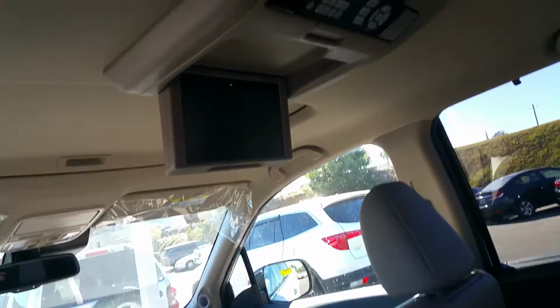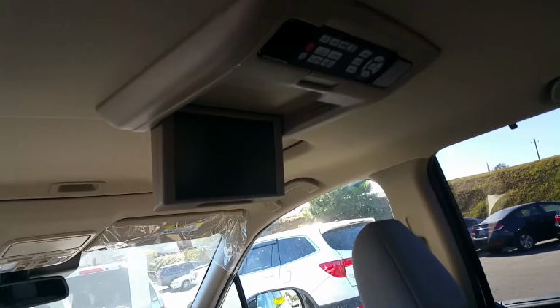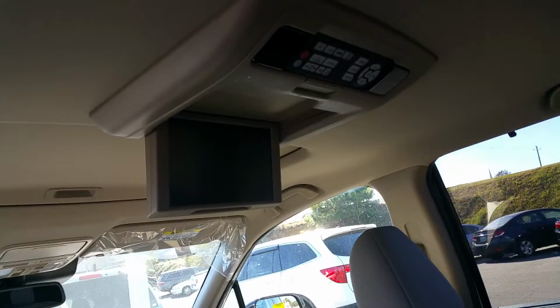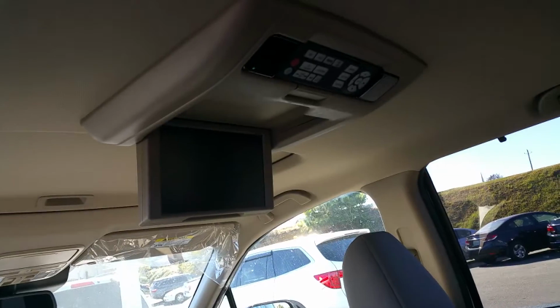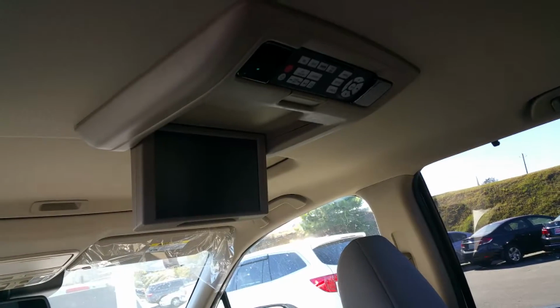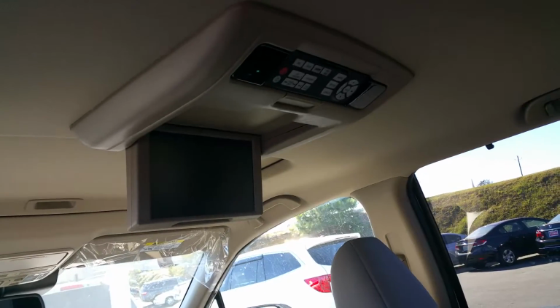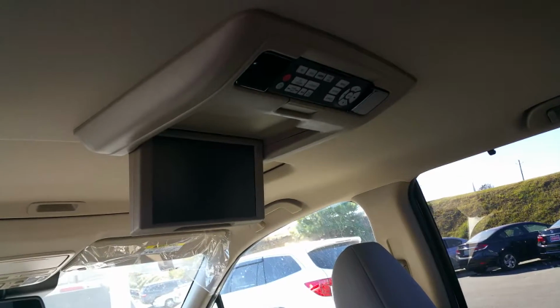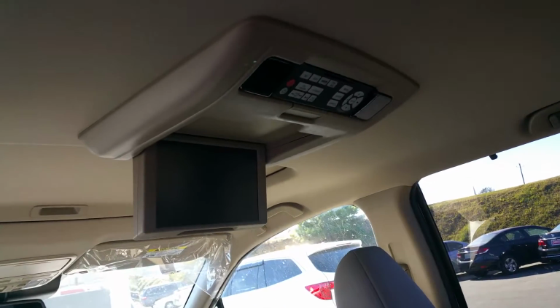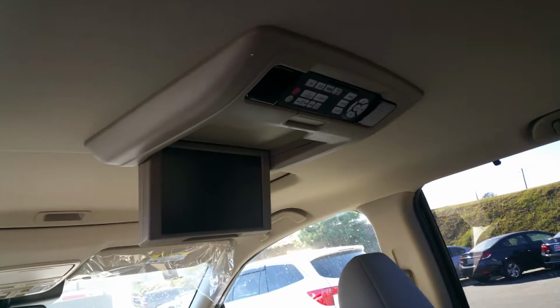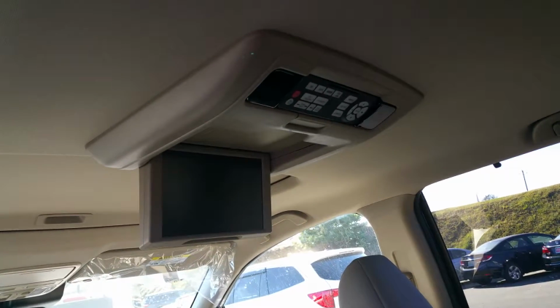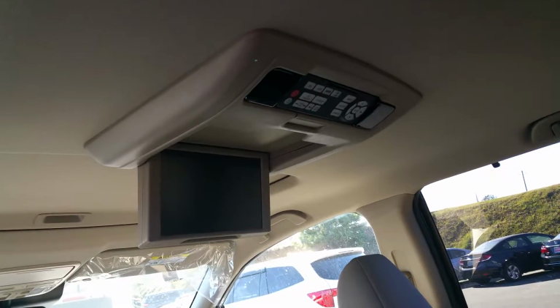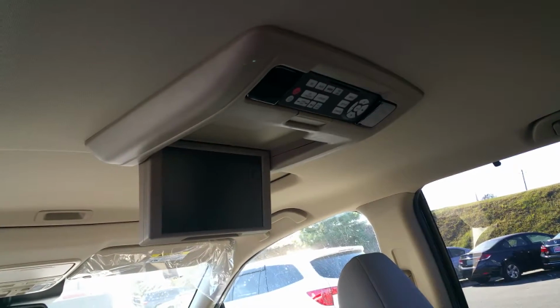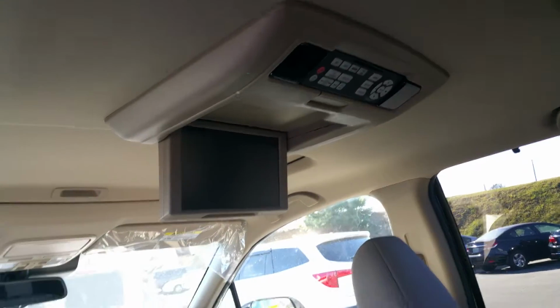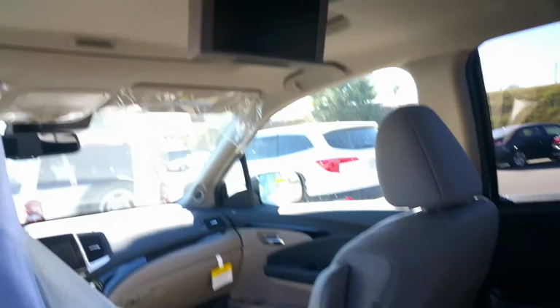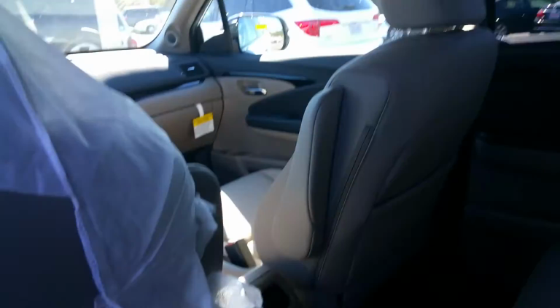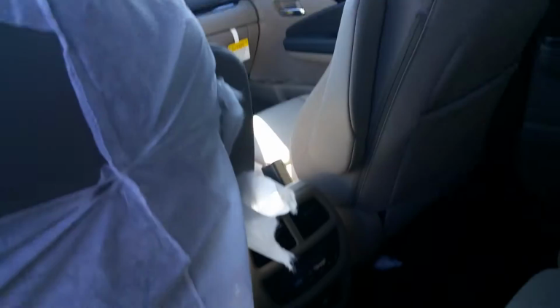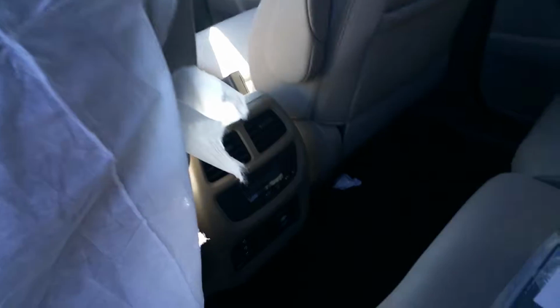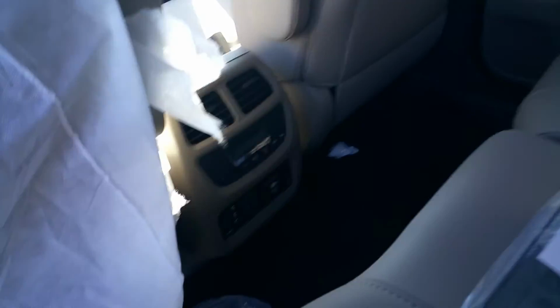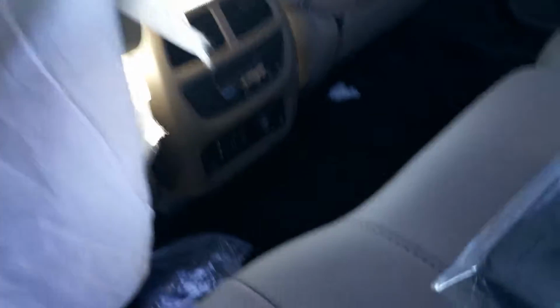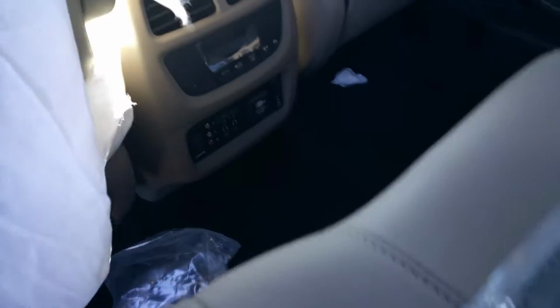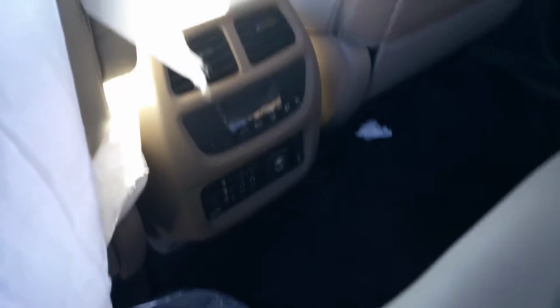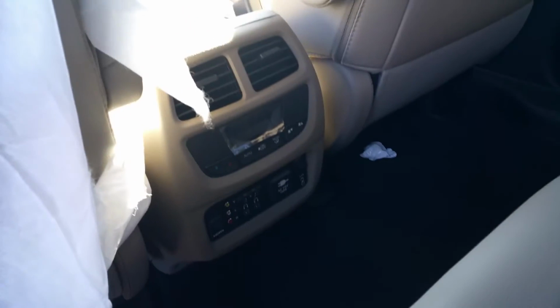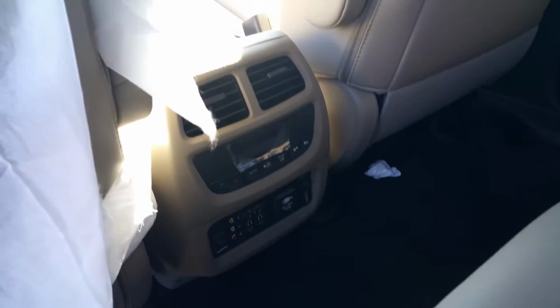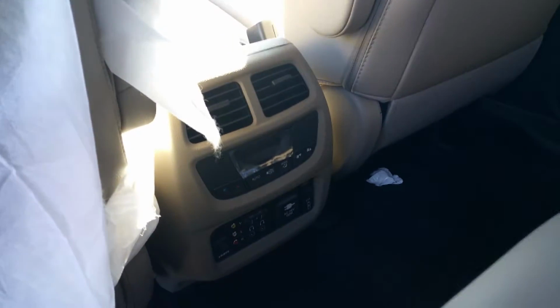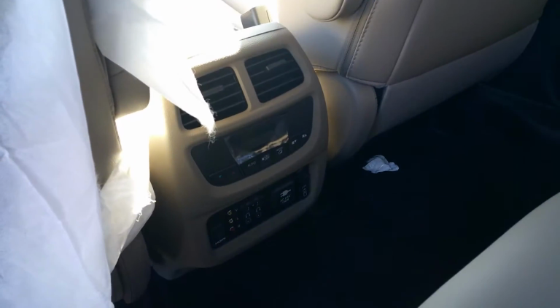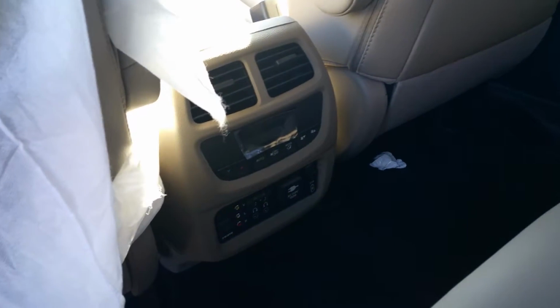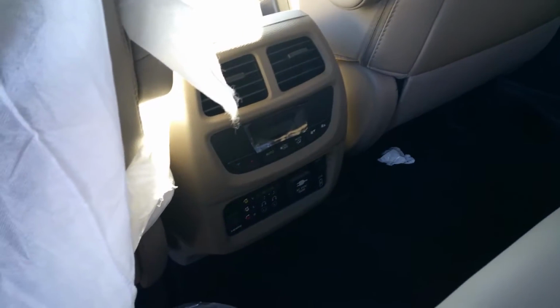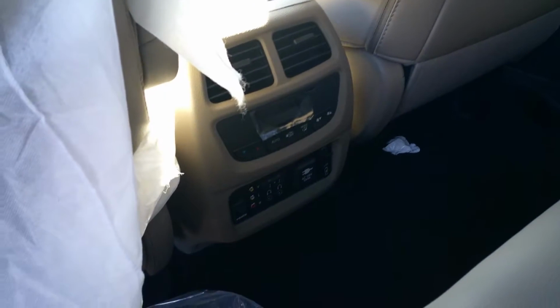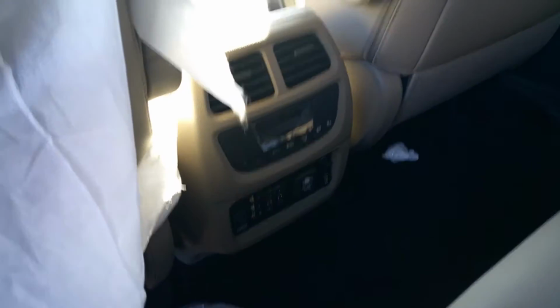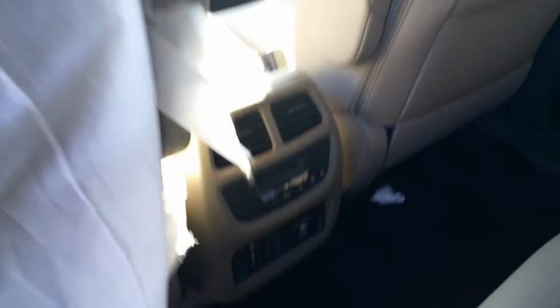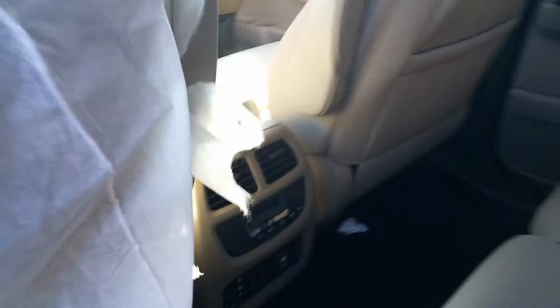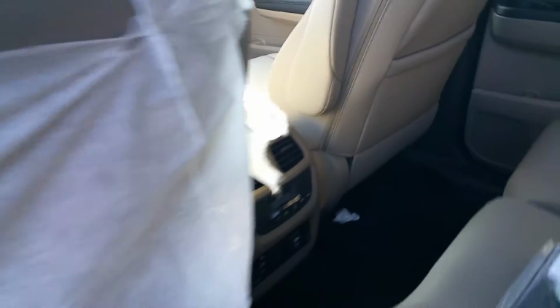This is the rear entertainment system that comes with headphones. It has a remote control that comes apart, and you have your additional controls for all of your passengers down here if they want to plug in anything extra.